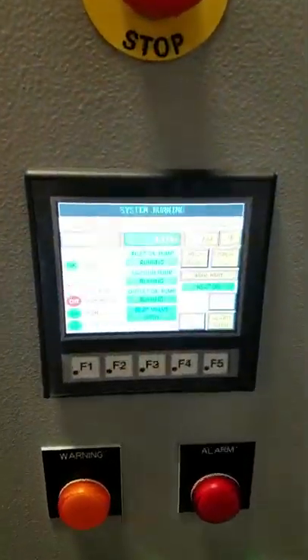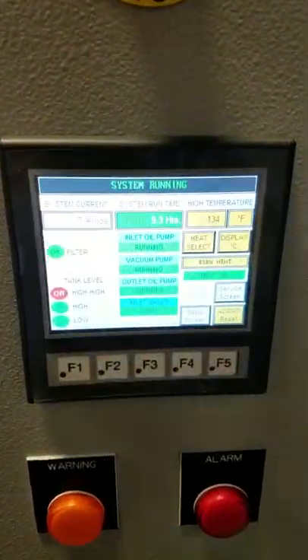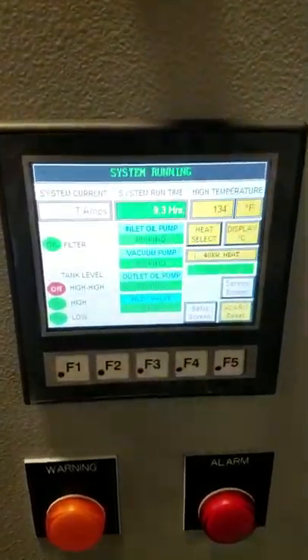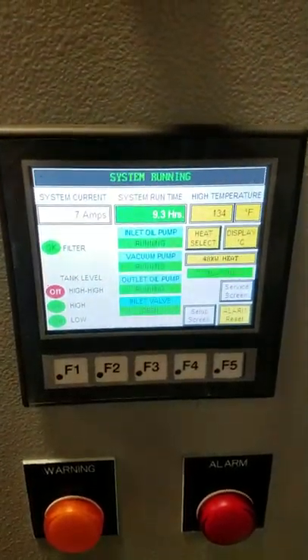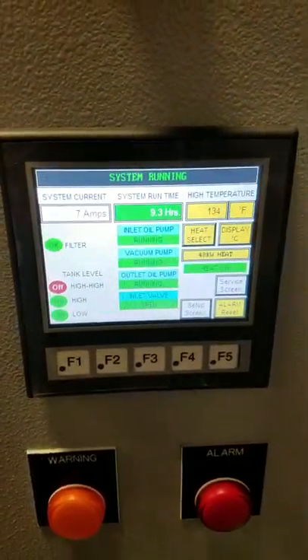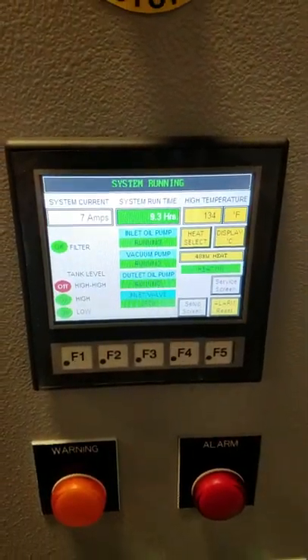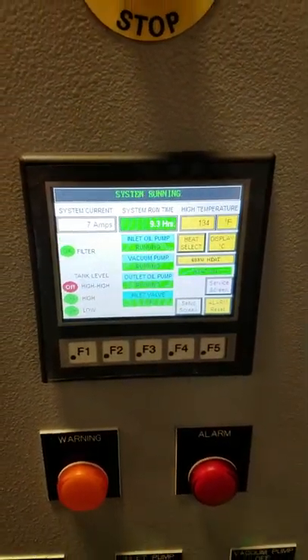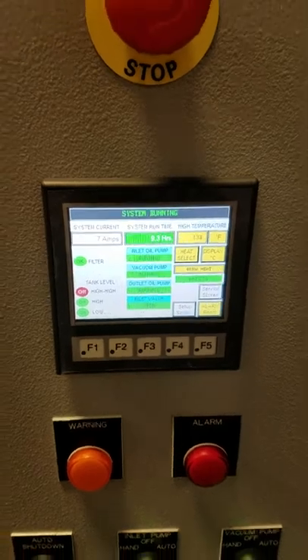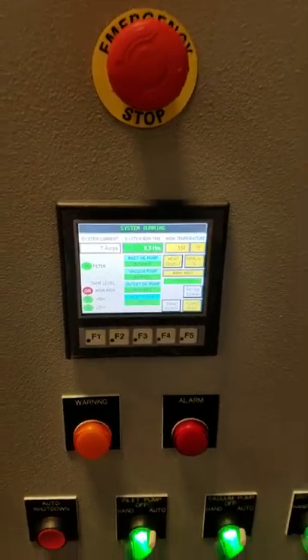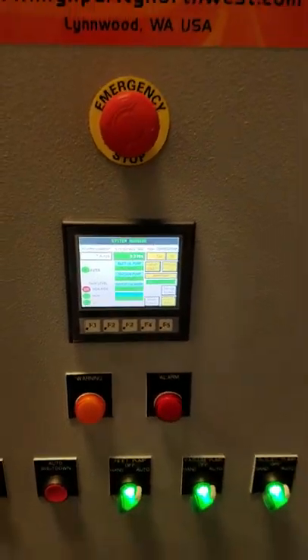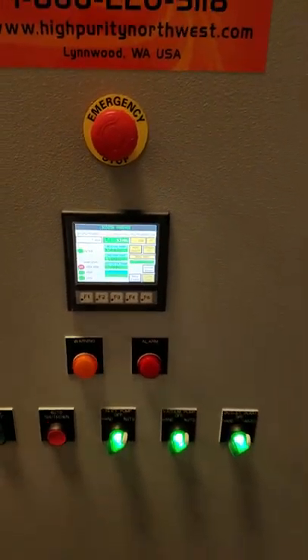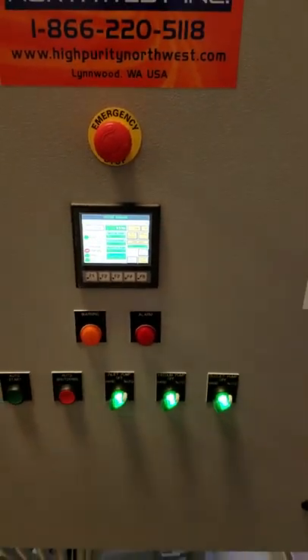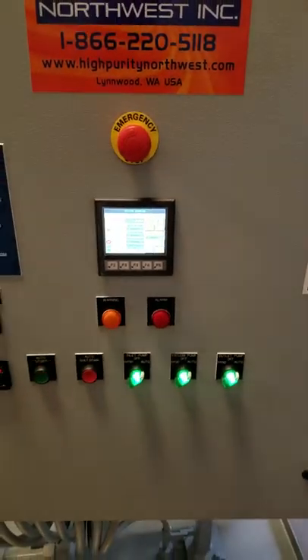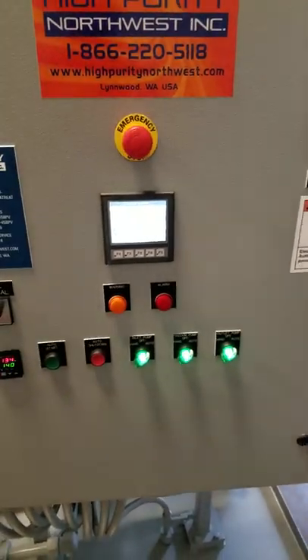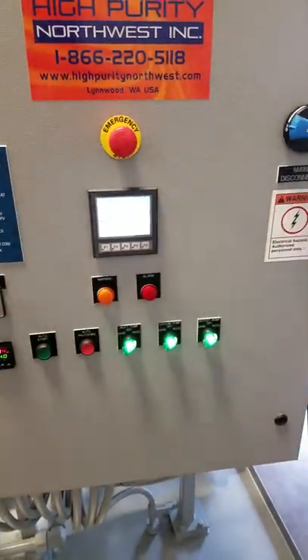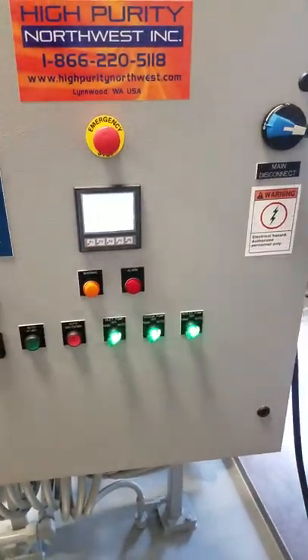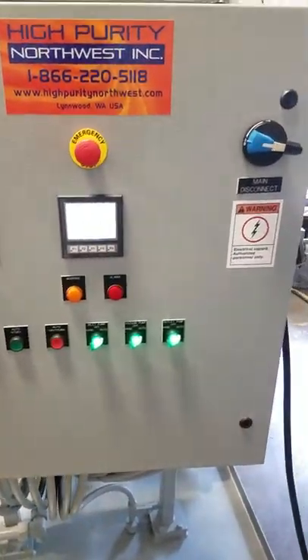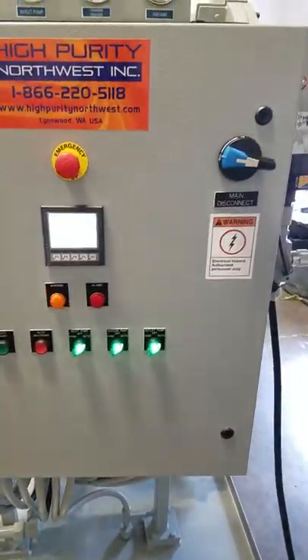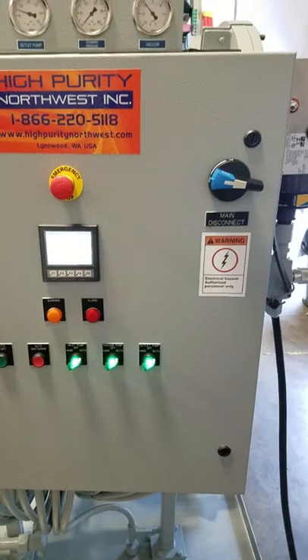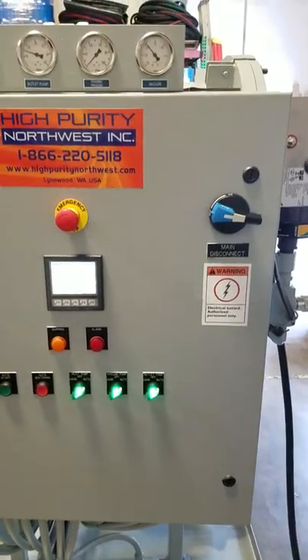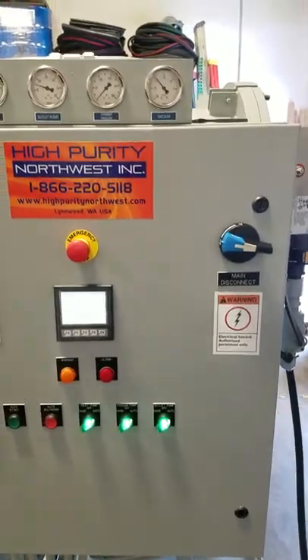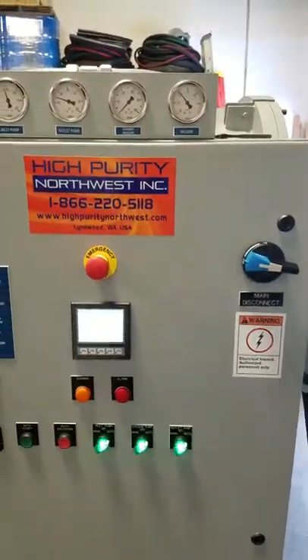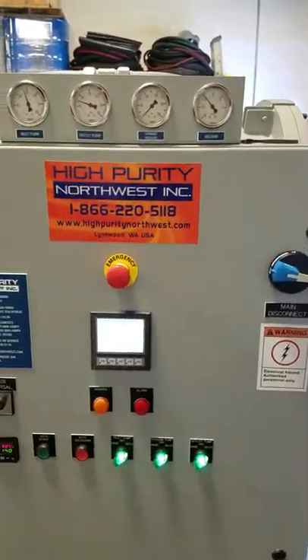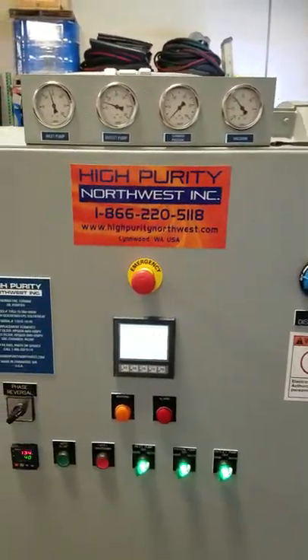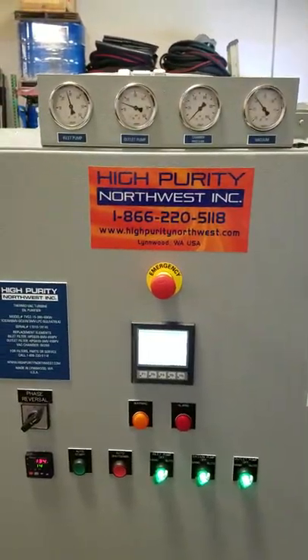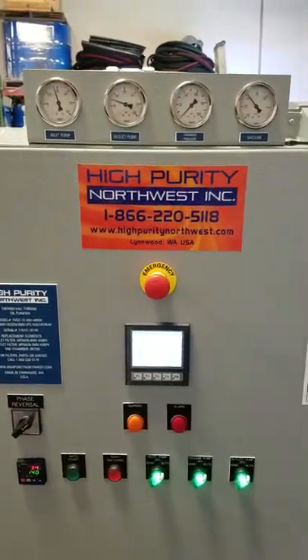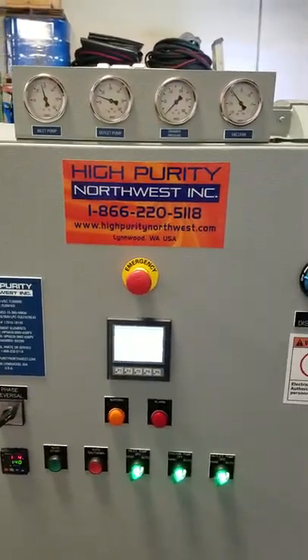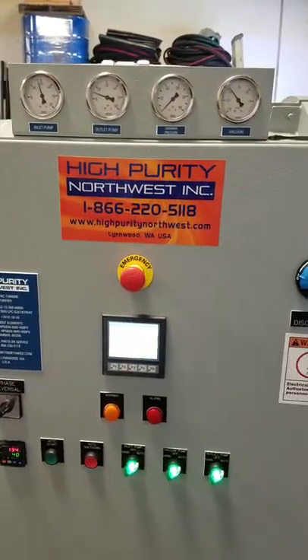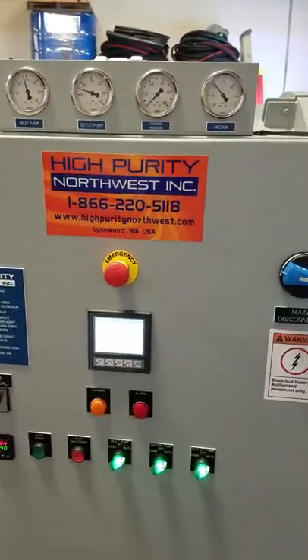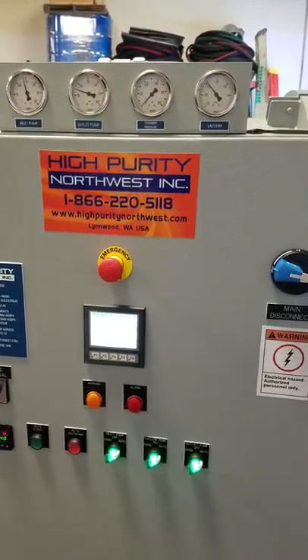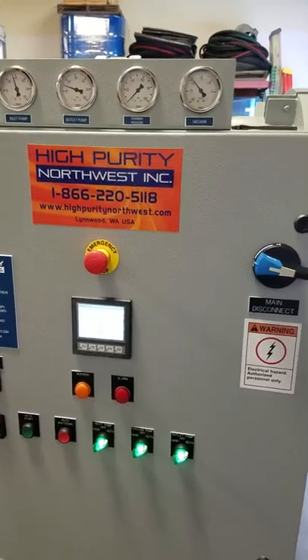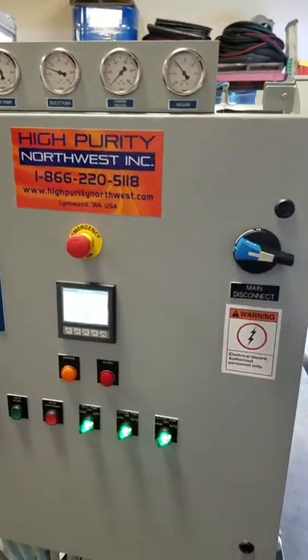This is our control screen that helps control all the functions of the machine and also displays any alarm conditions that could occur. And then a gauge array on top for various pressure readings and vacuum readings.